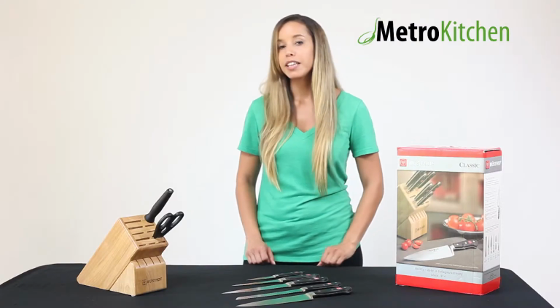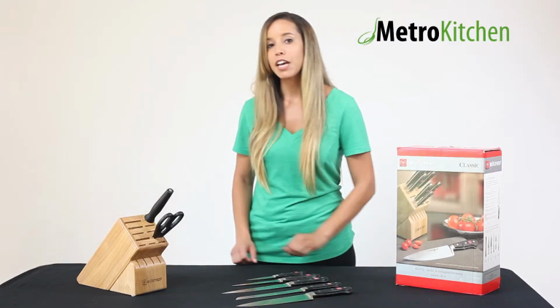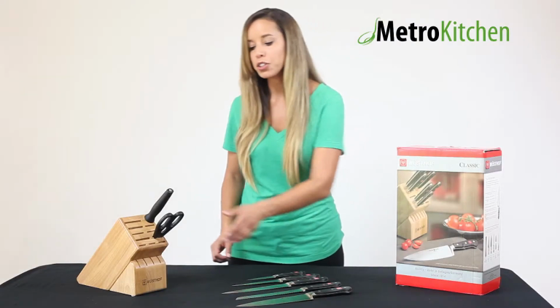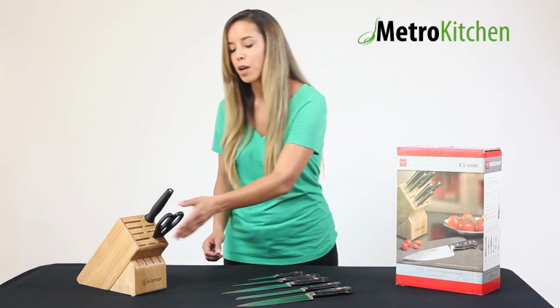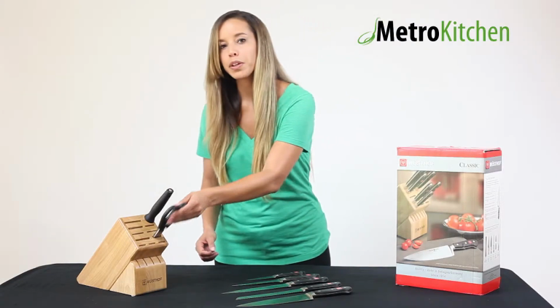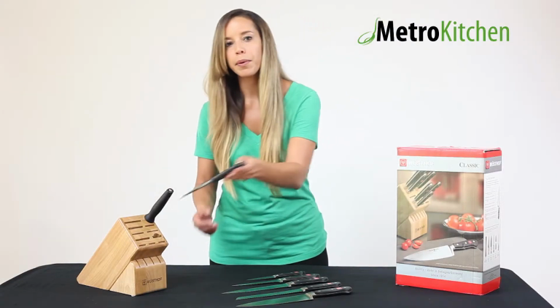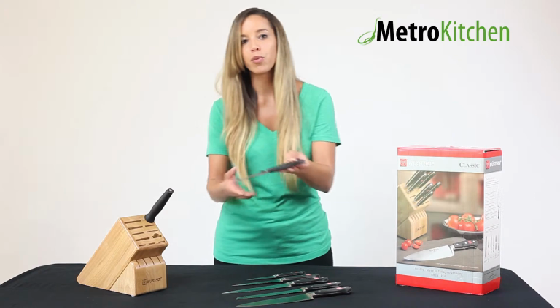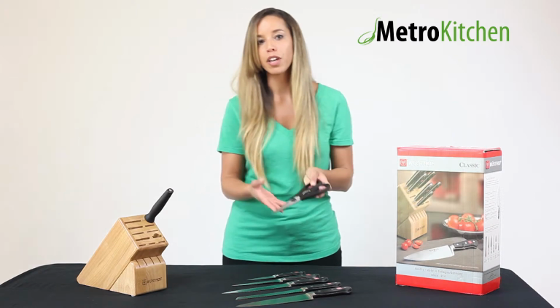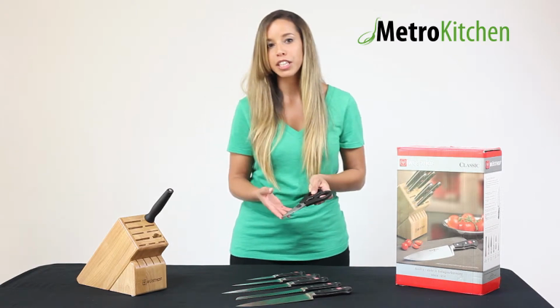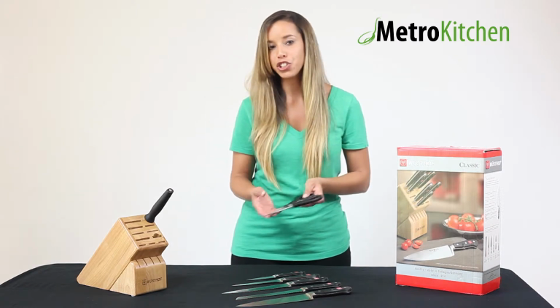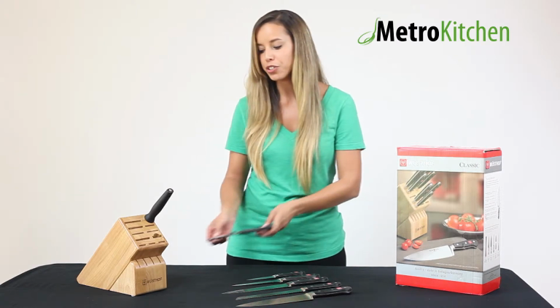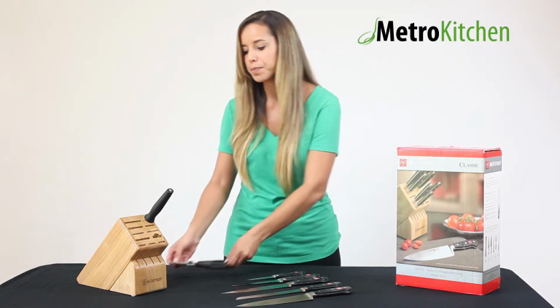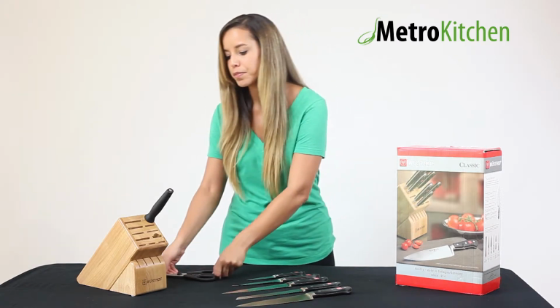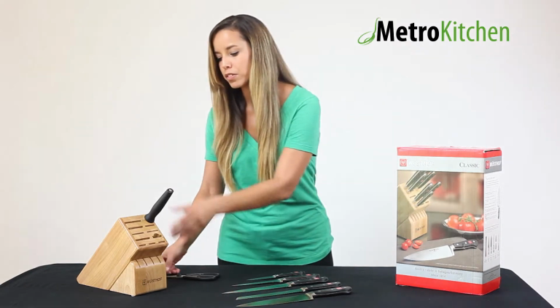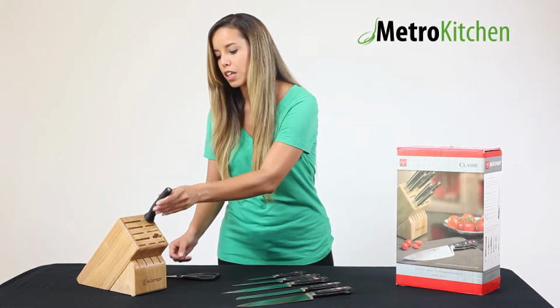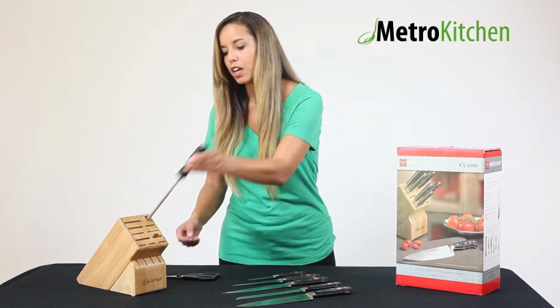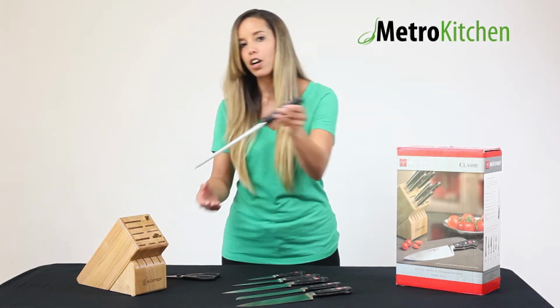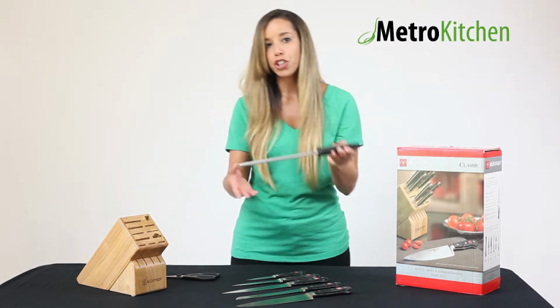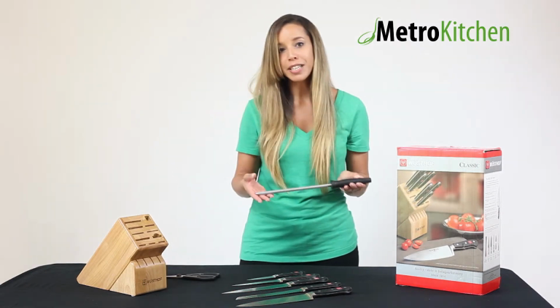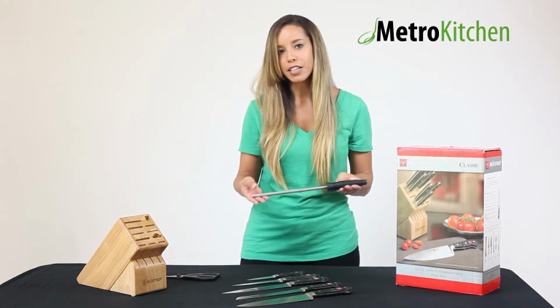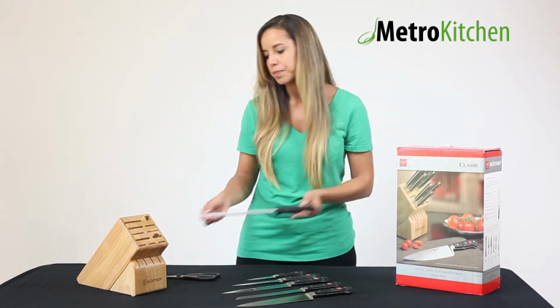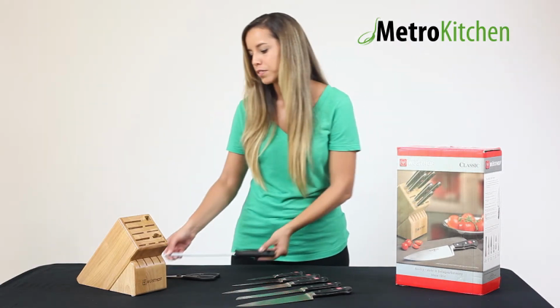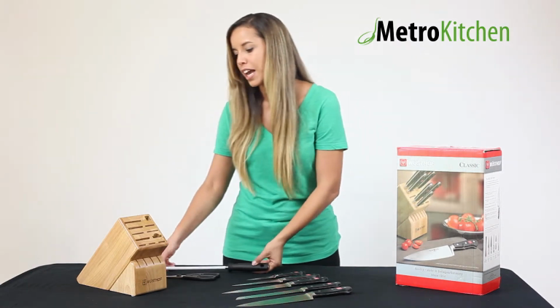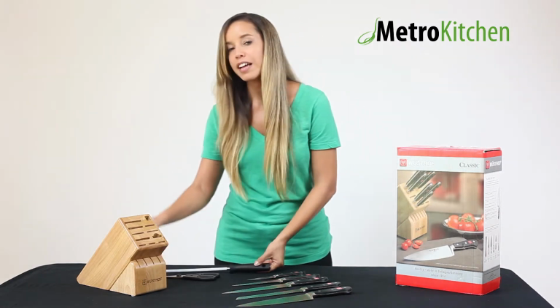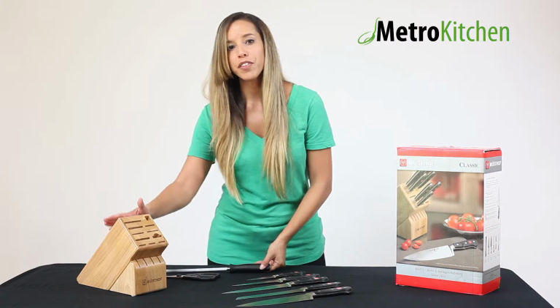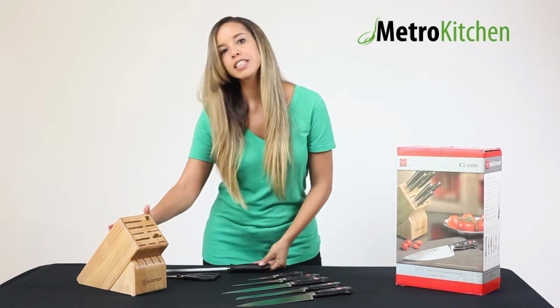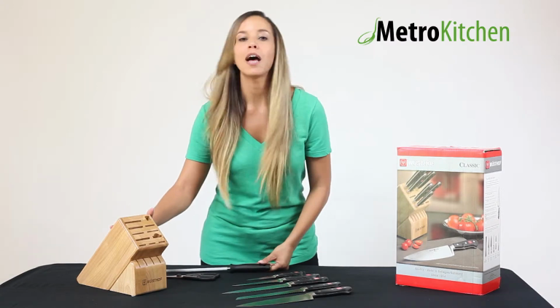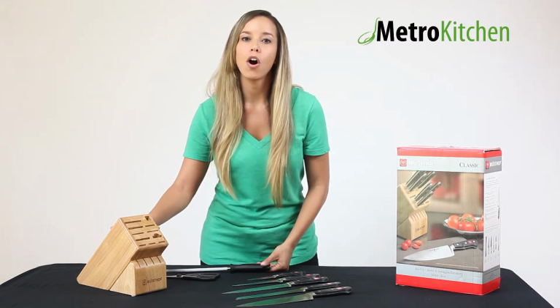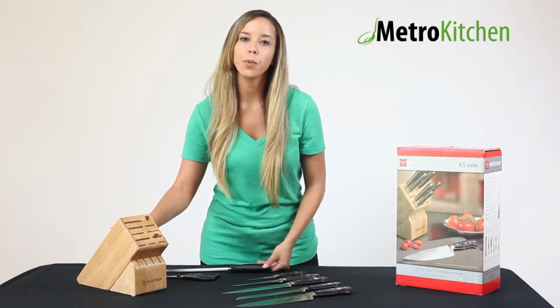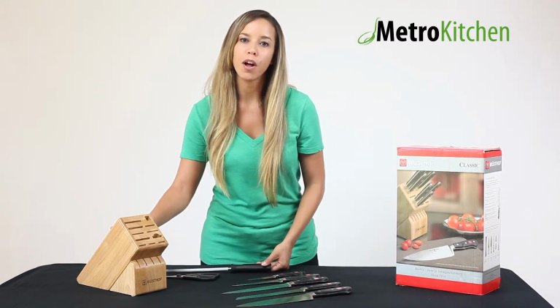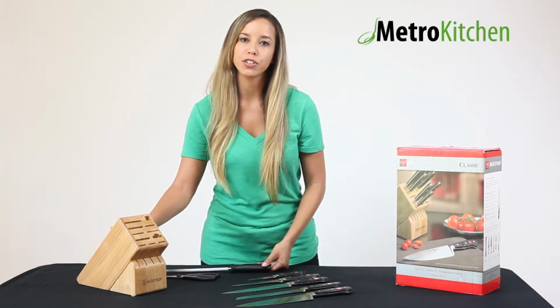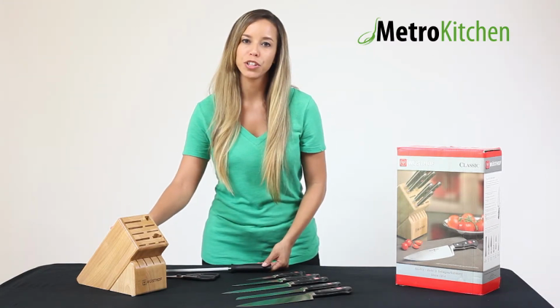This set also comes with a pair of Wusthof's kitchen shears, a sharpening steel, and the 15-slot hardwood block for storage.